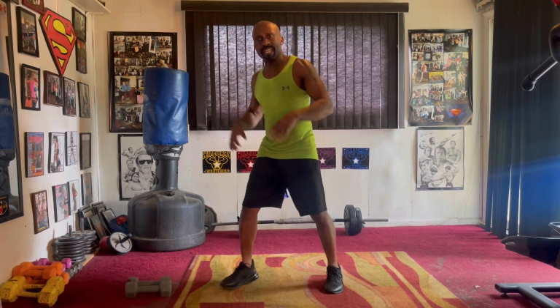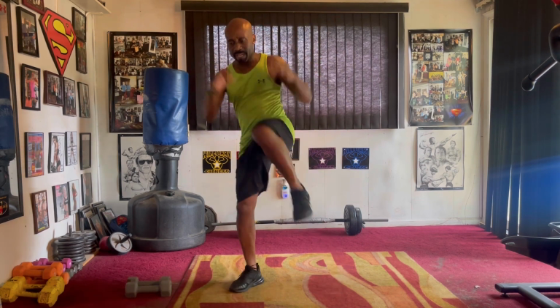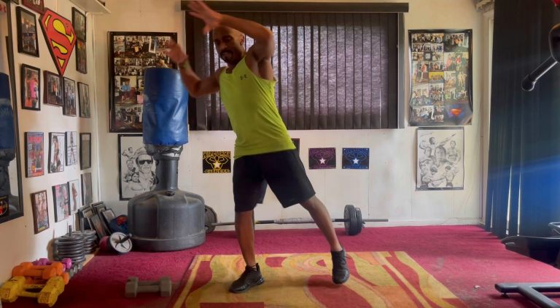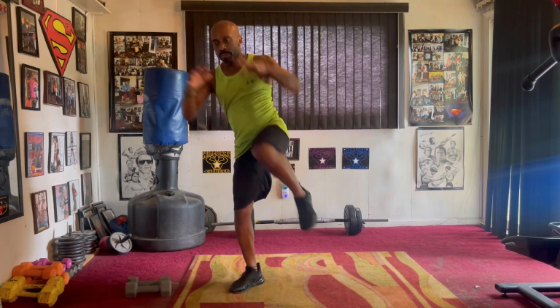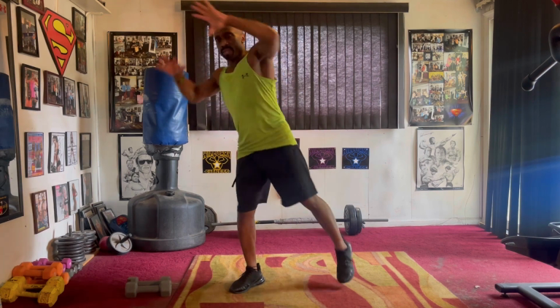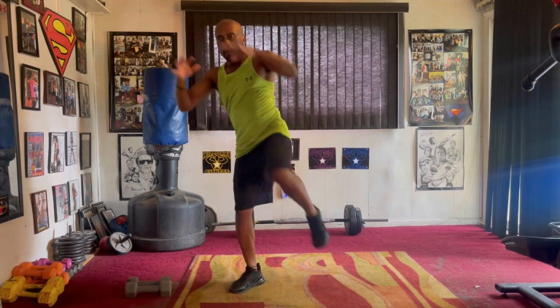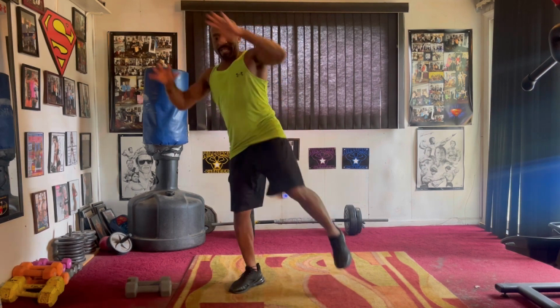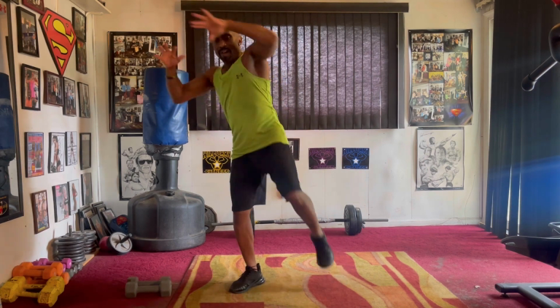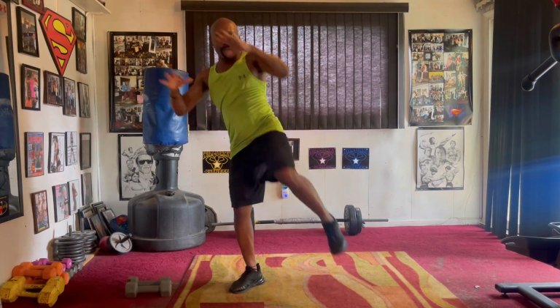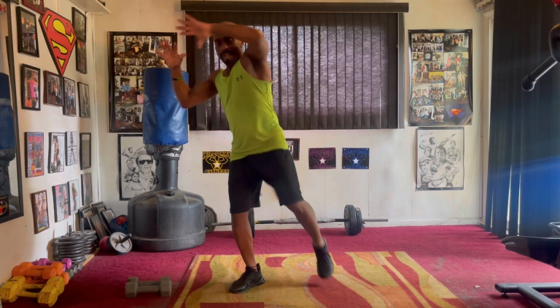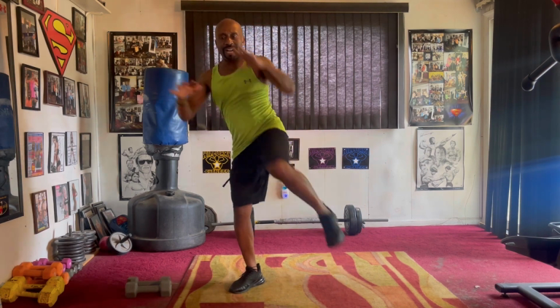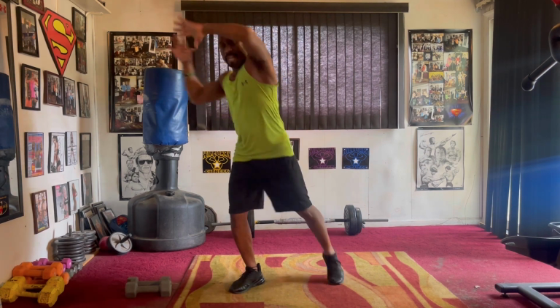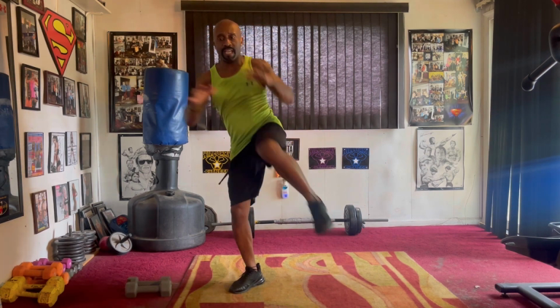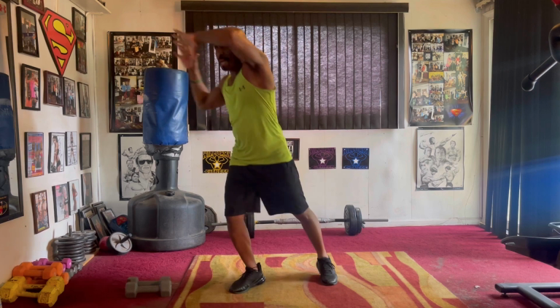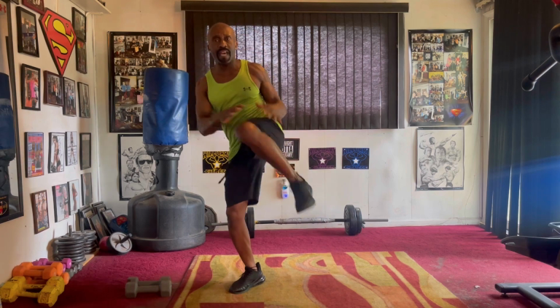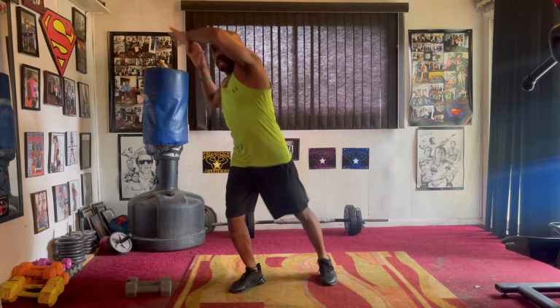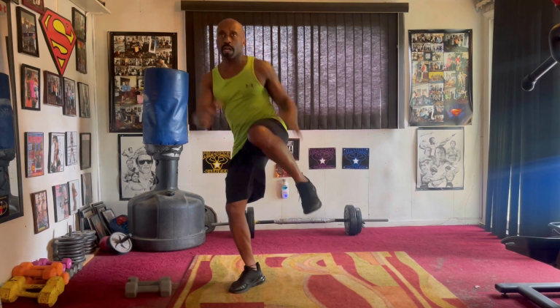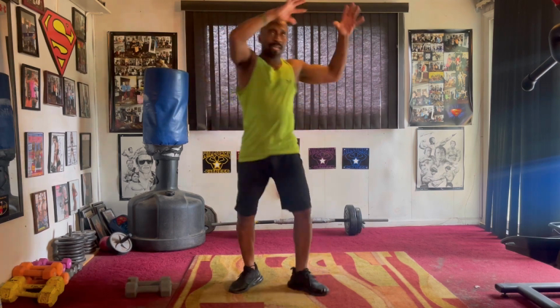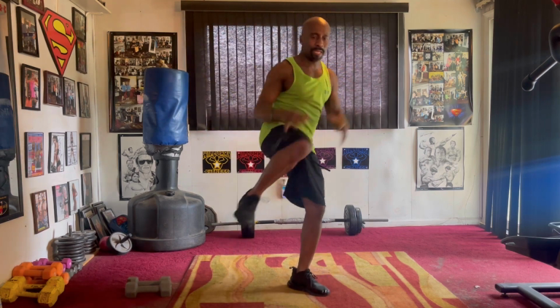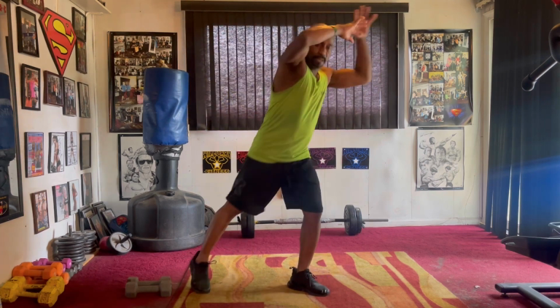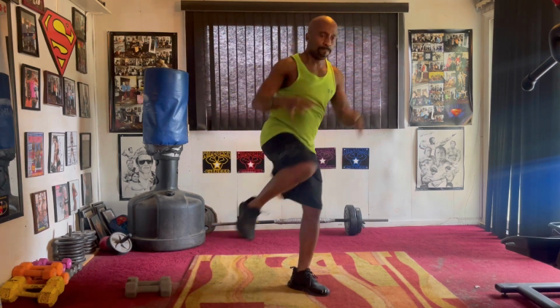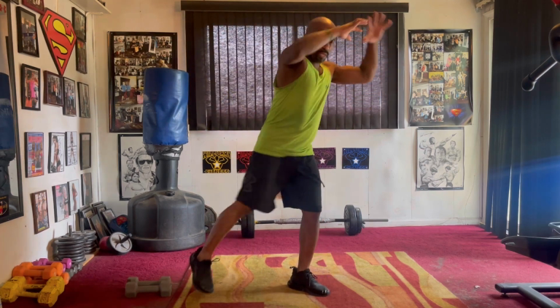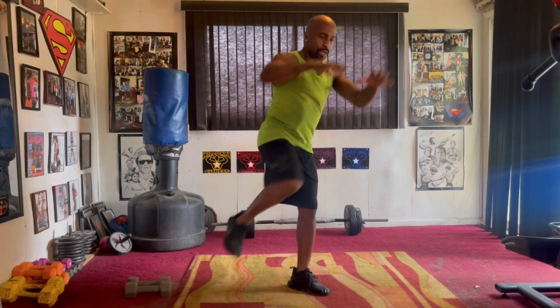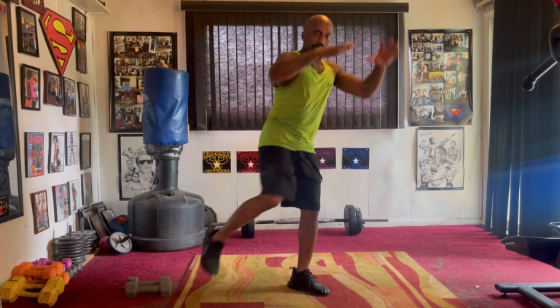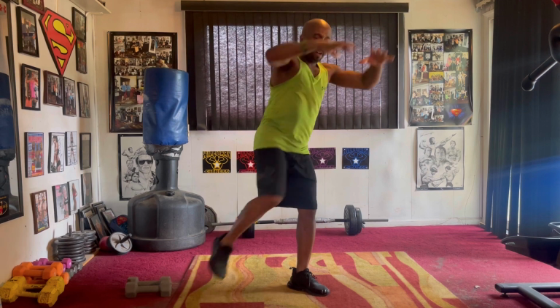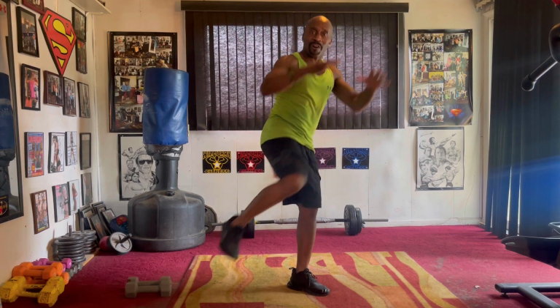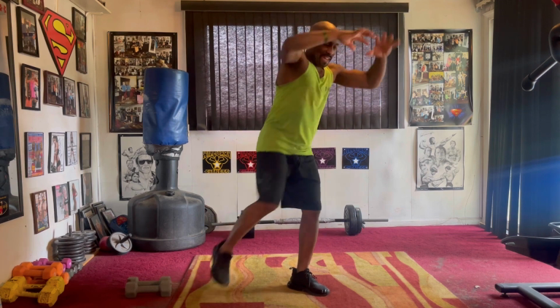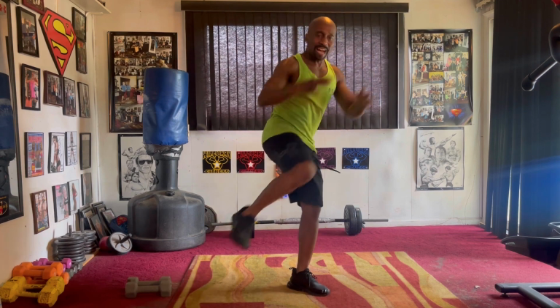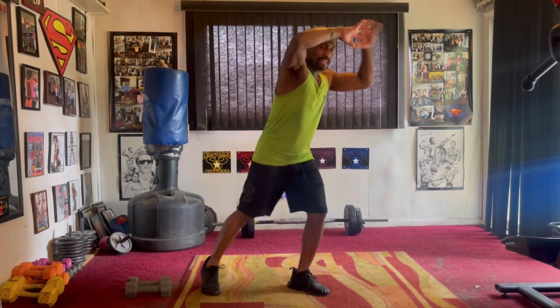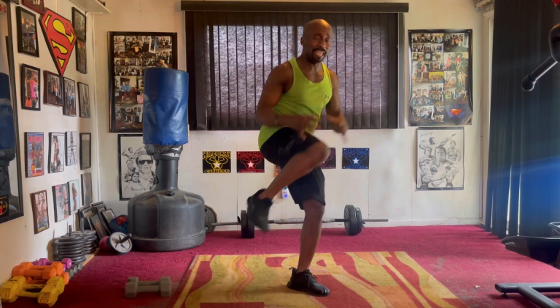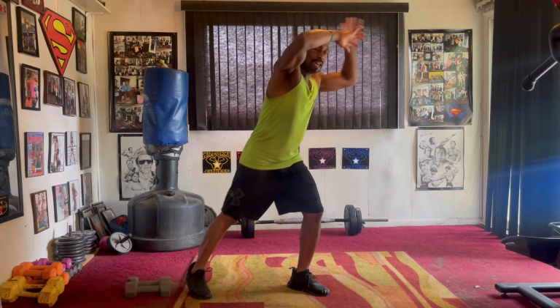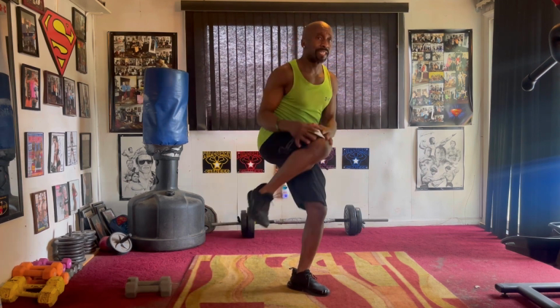High knee, slow it down. Two, three, four, five, six, seven. Switch it up. Right side. Pull it eight — two, three, four, five, six, seven.